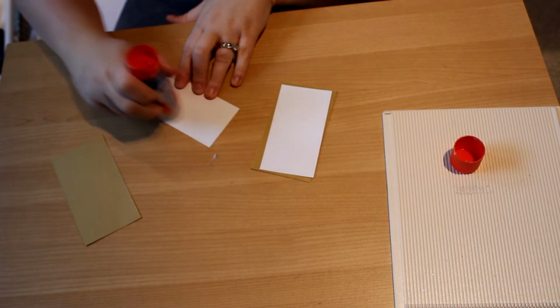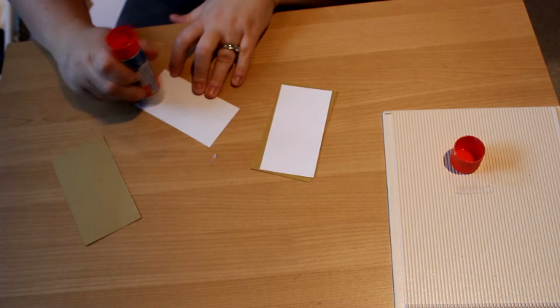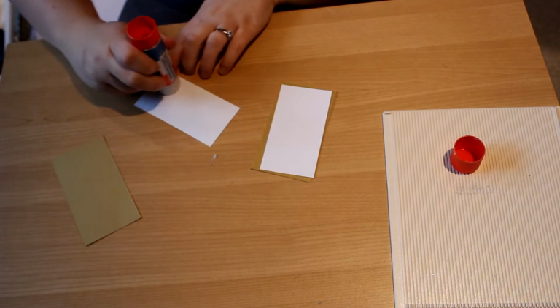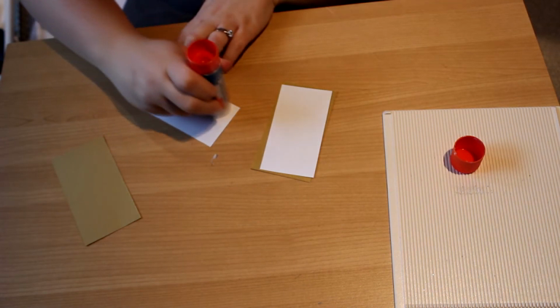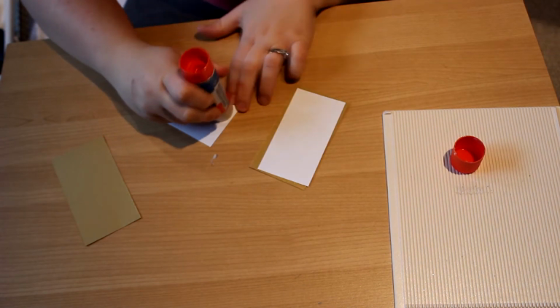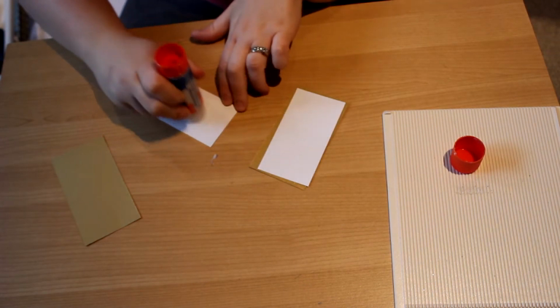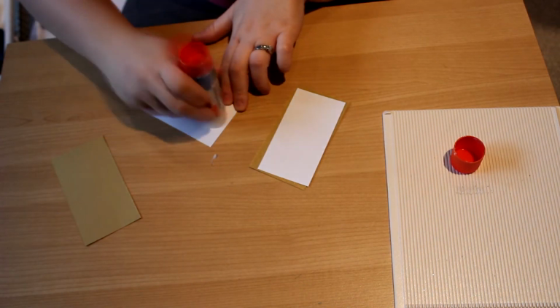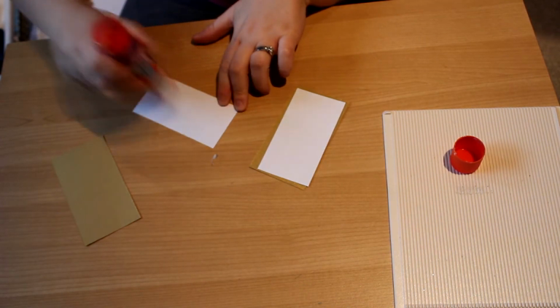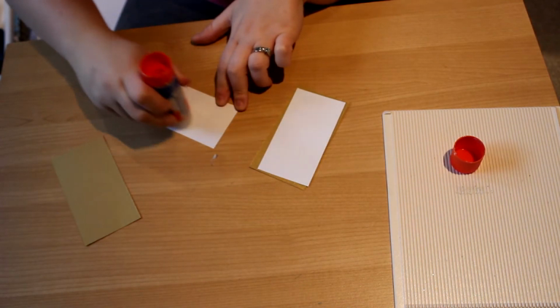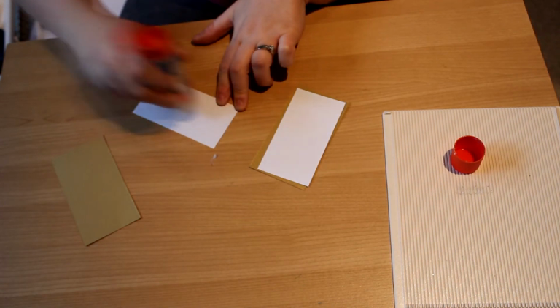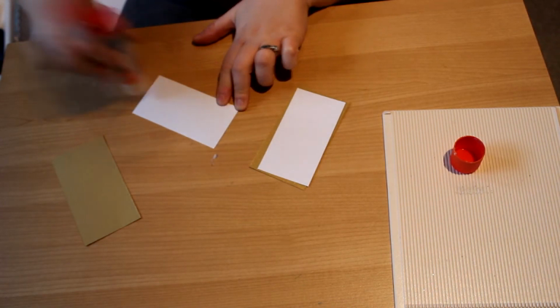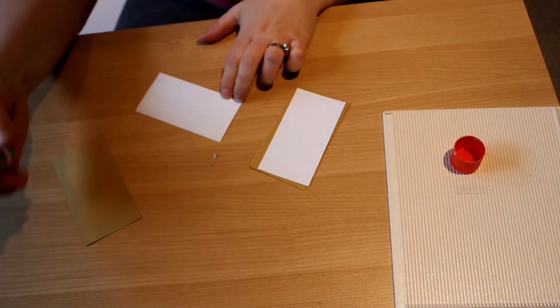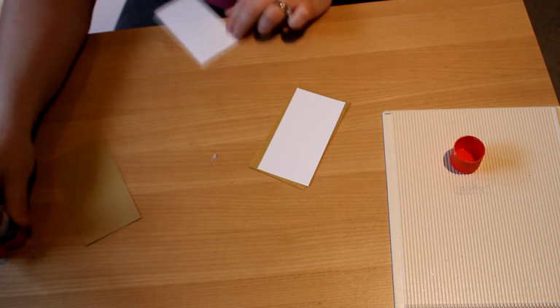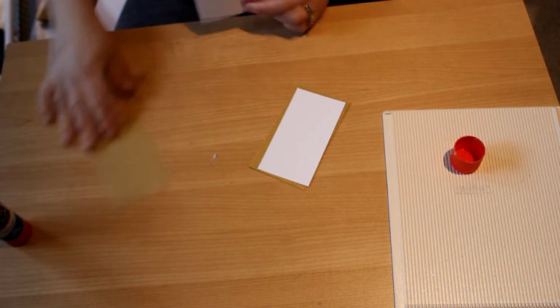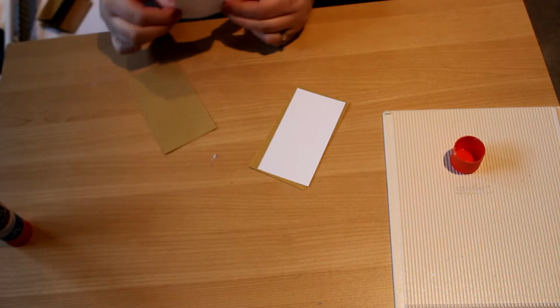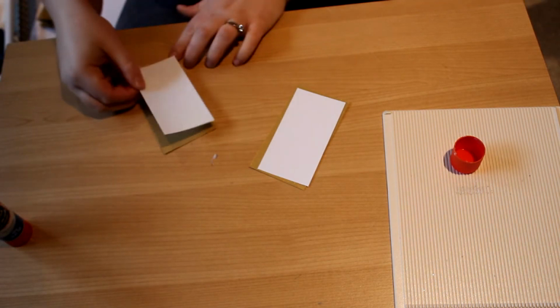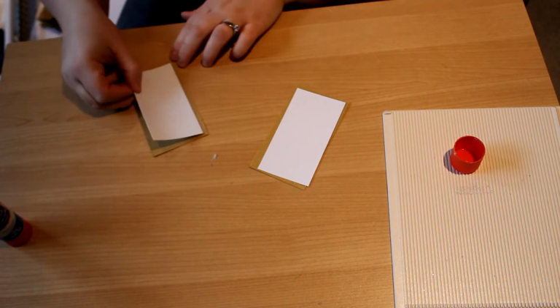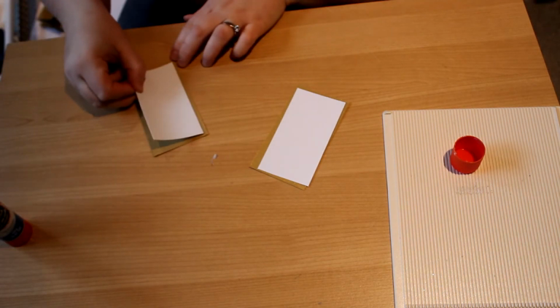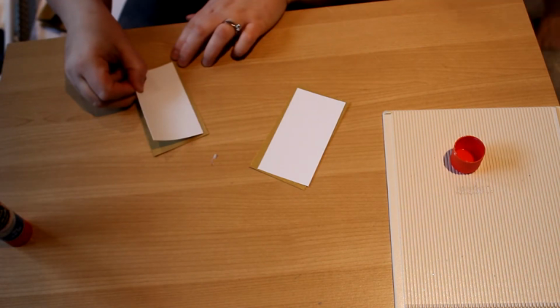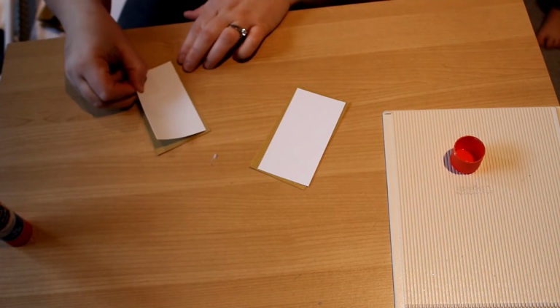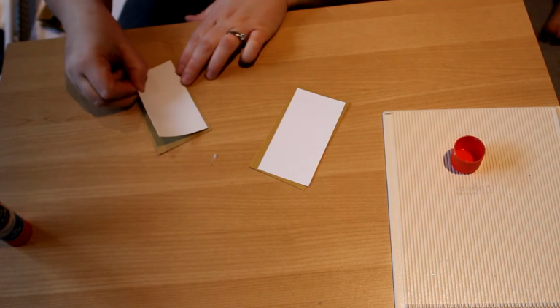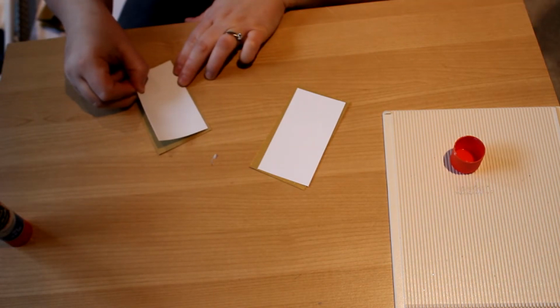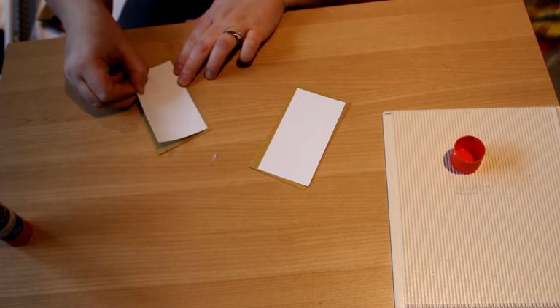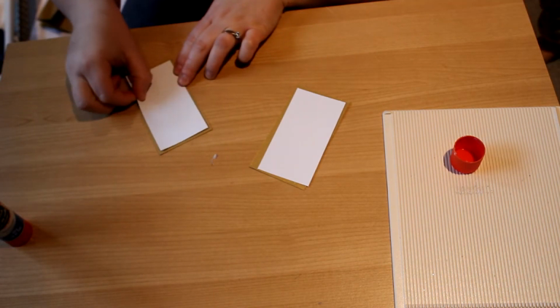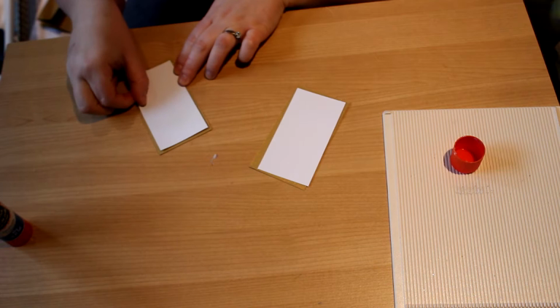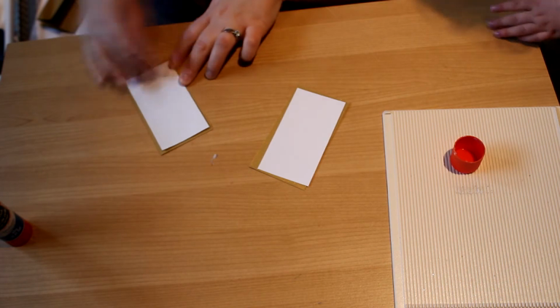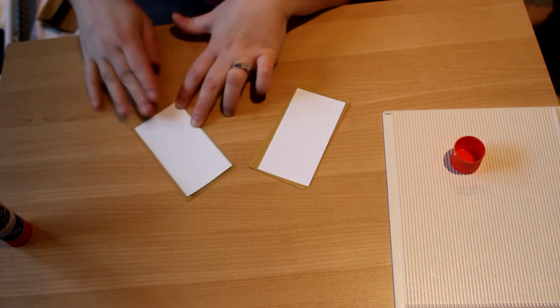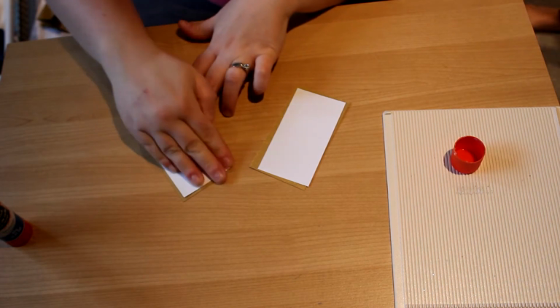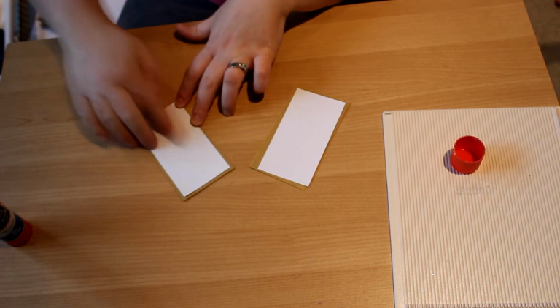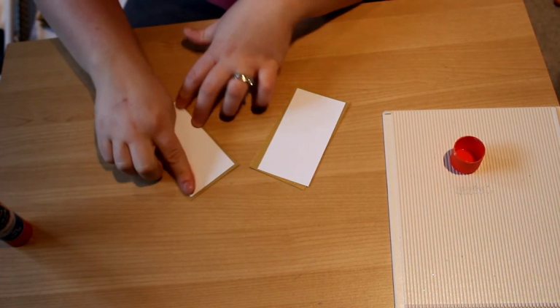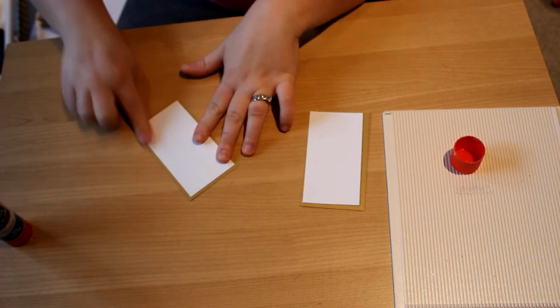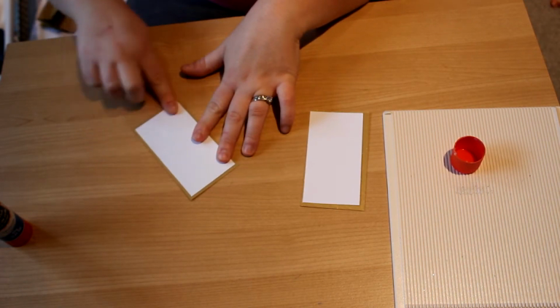So I don't have any tape runner left so I'm just using glue, which is fine. You don't have to have all the fancy tools for this project.